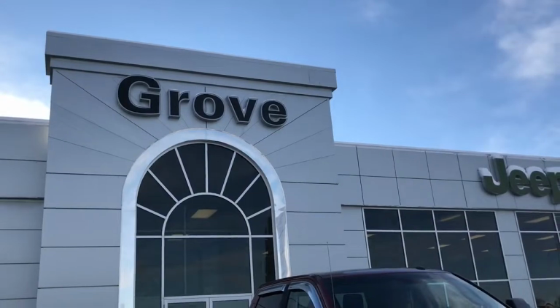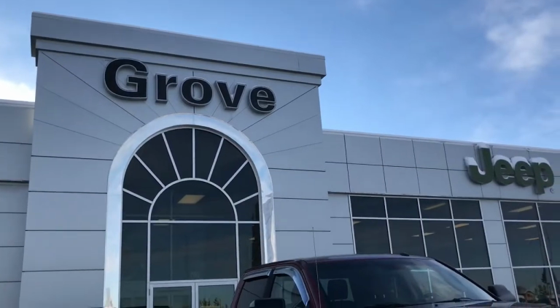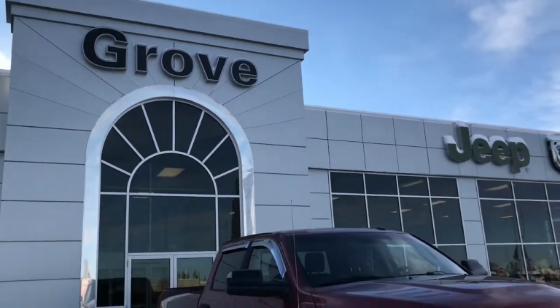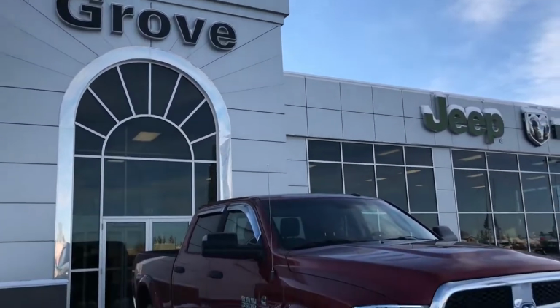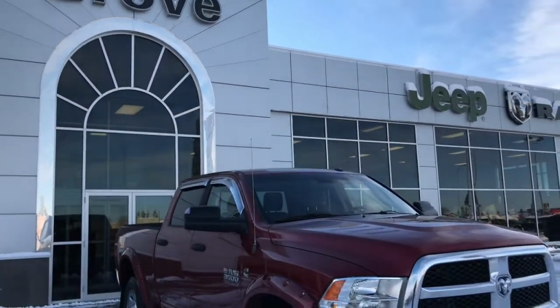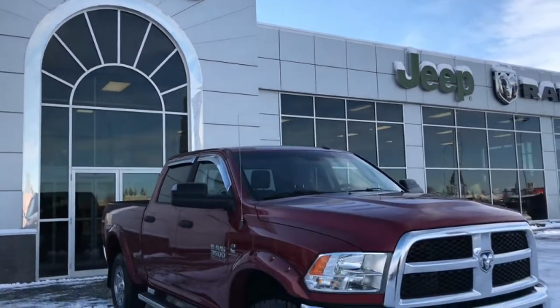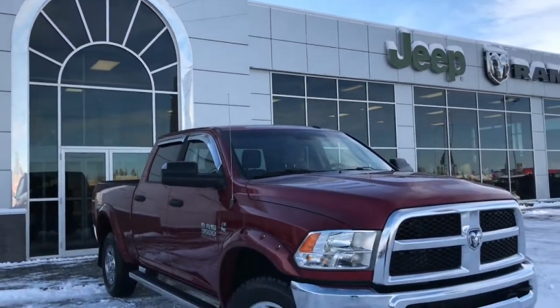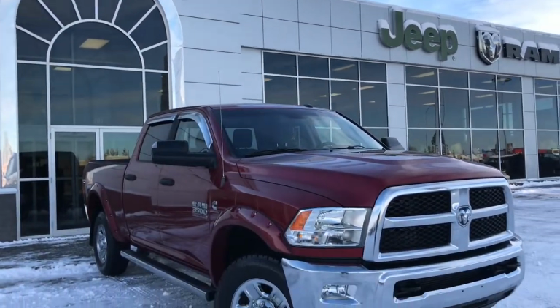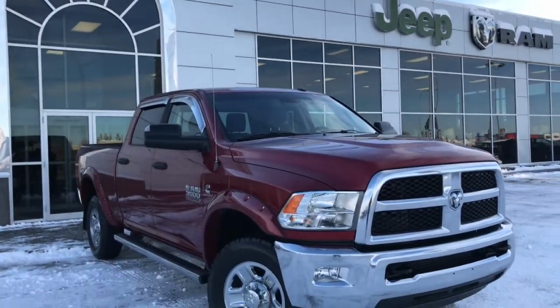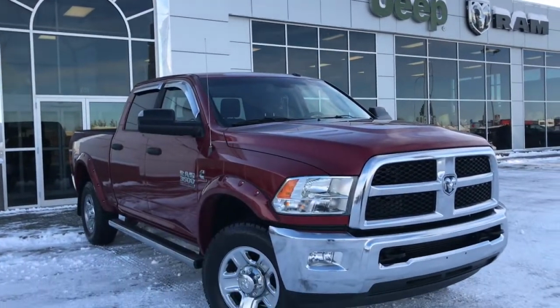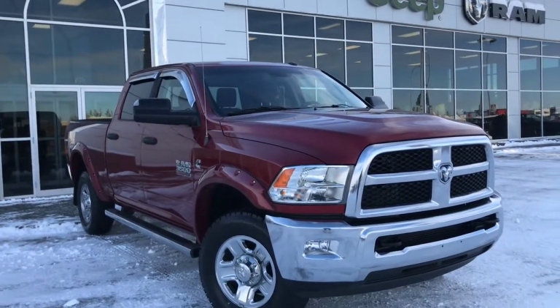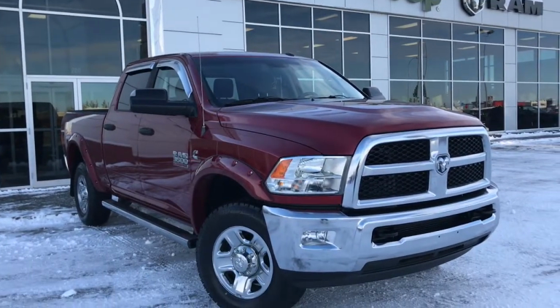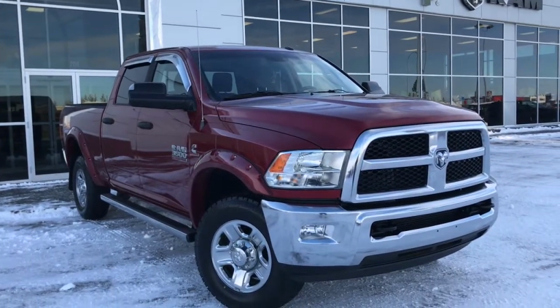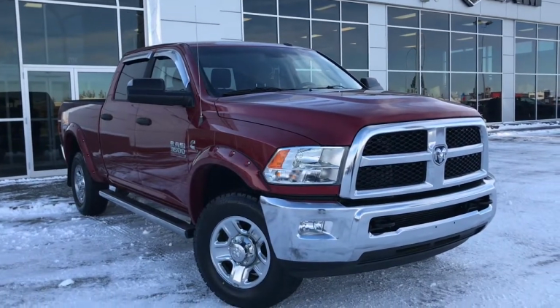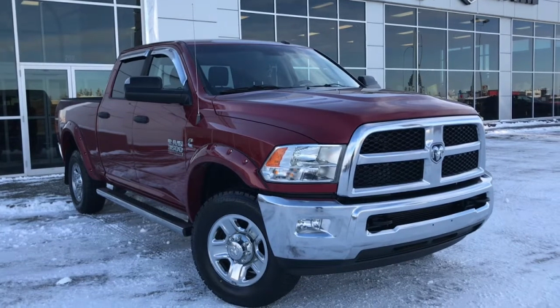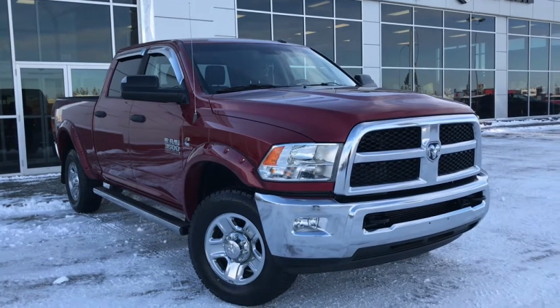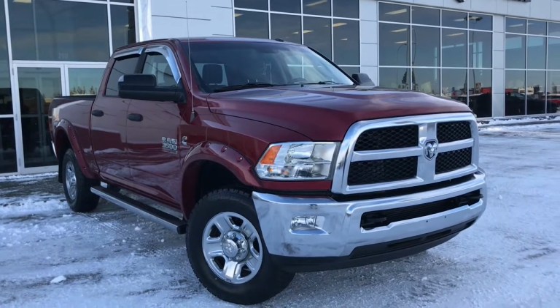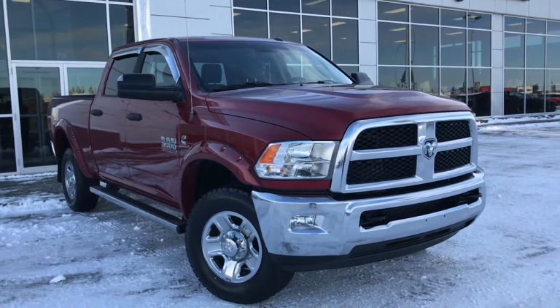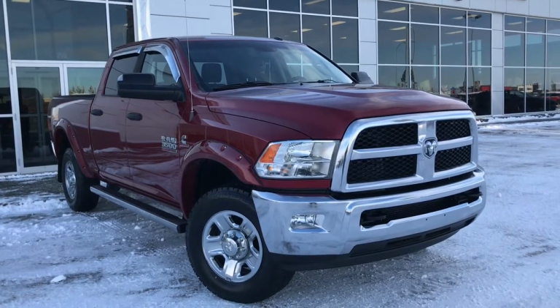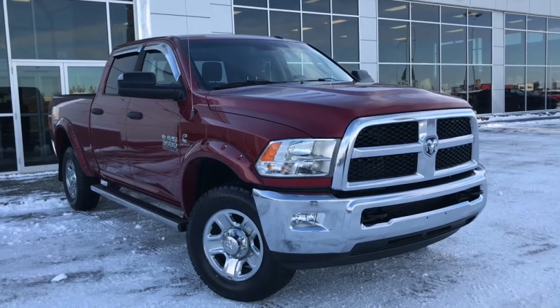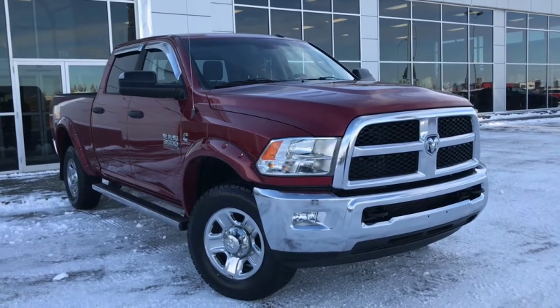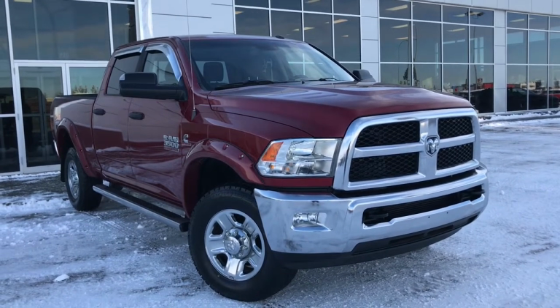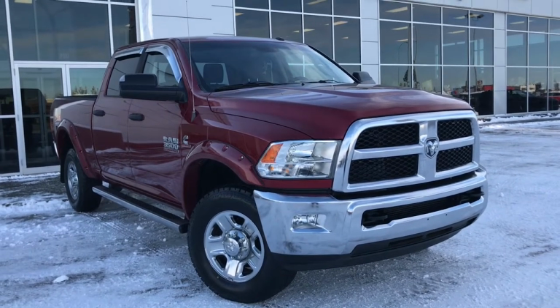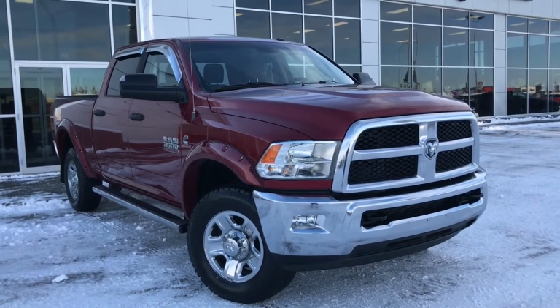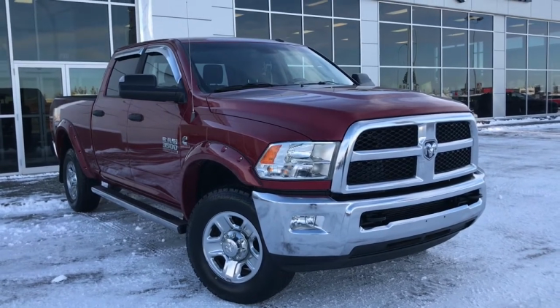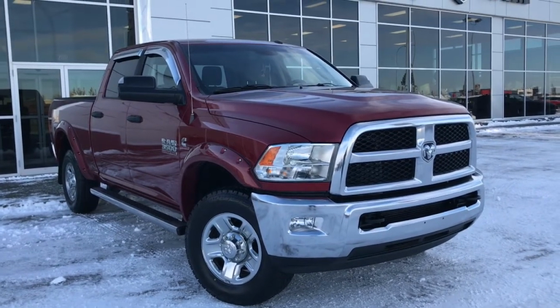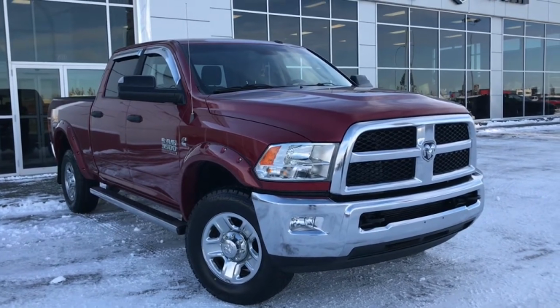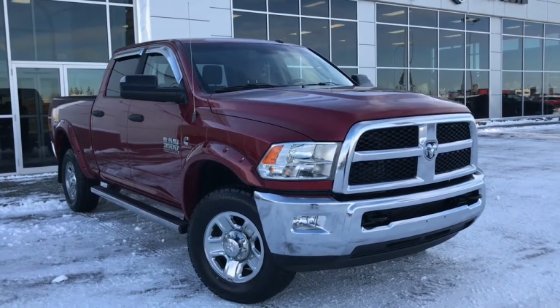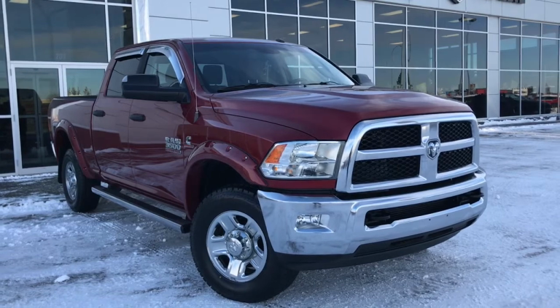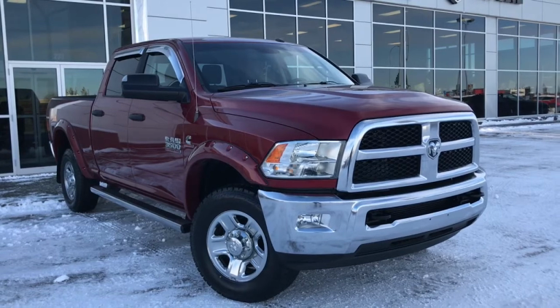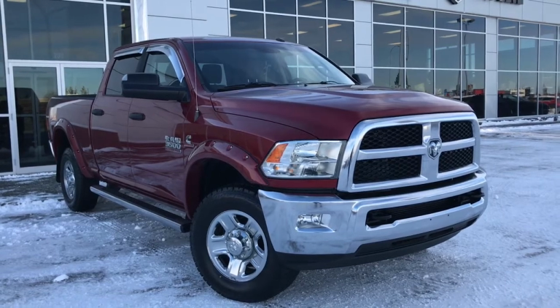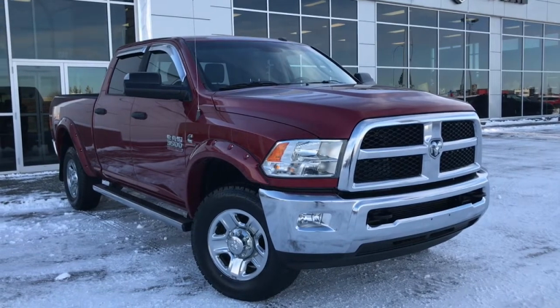Hello and welcome to Girl of Dodge. My name is Jasmine and today we're going to be looking at this gorgeous 2014 Dodge Ram 3500 SLT crew cab in deep cherry red crystal pearl.